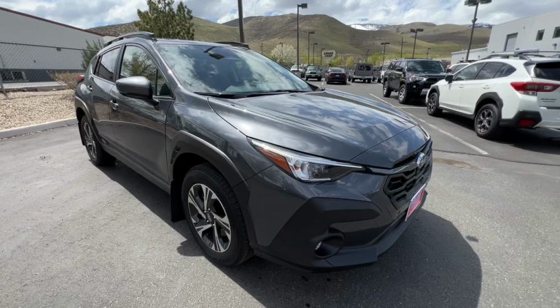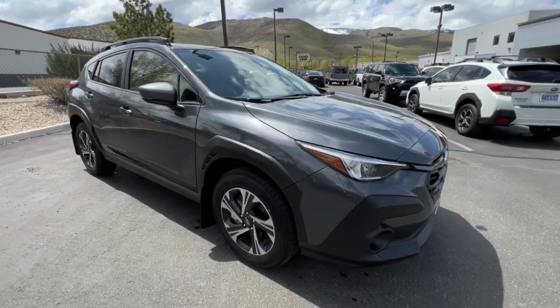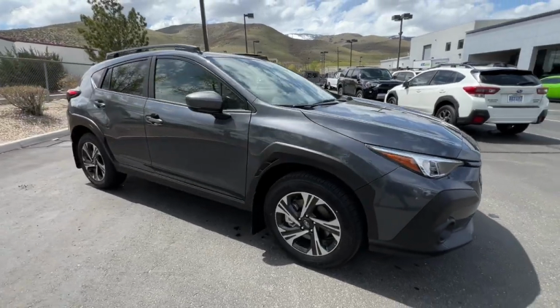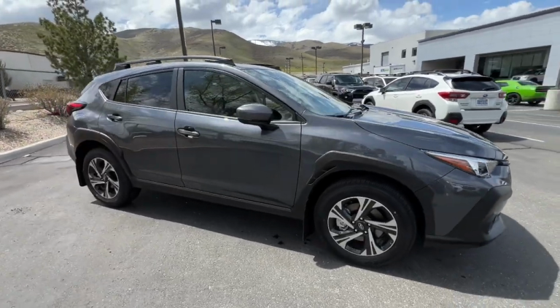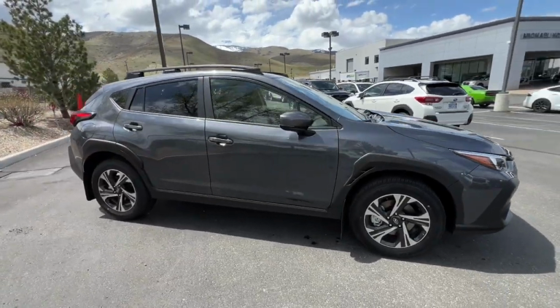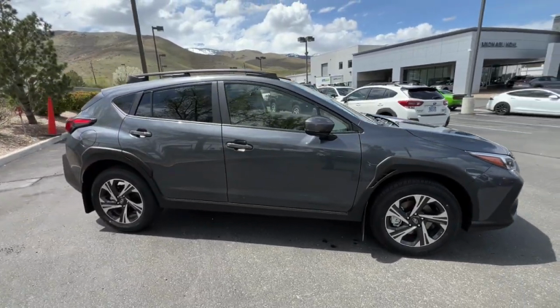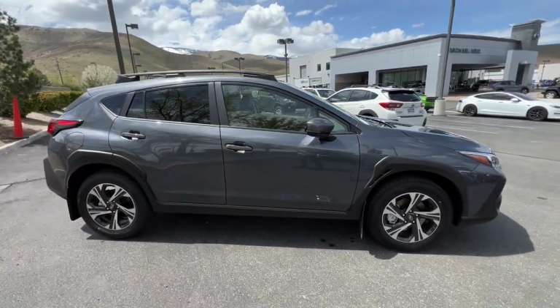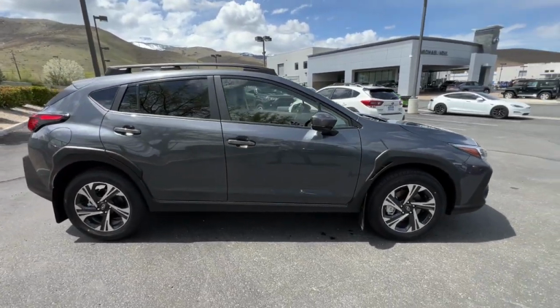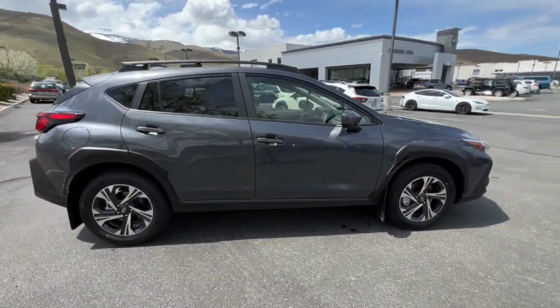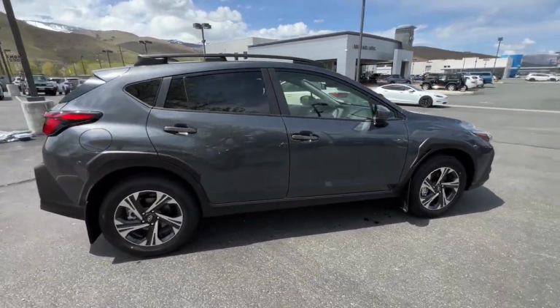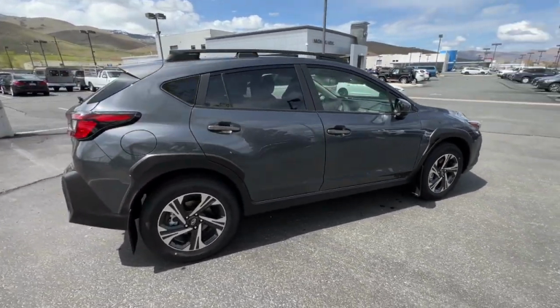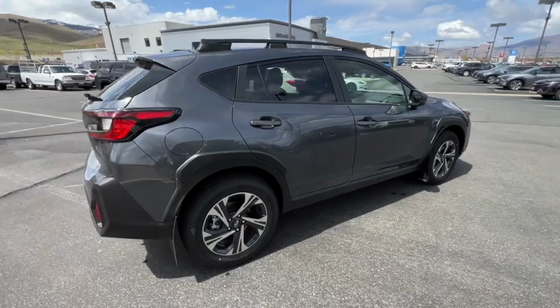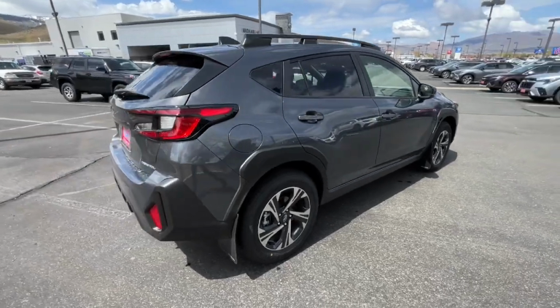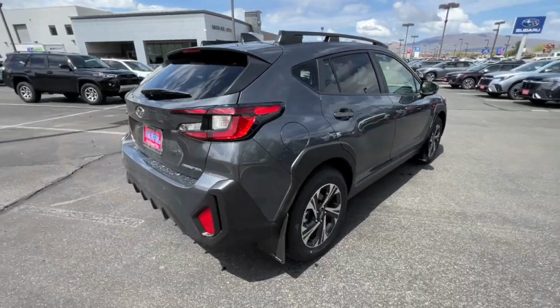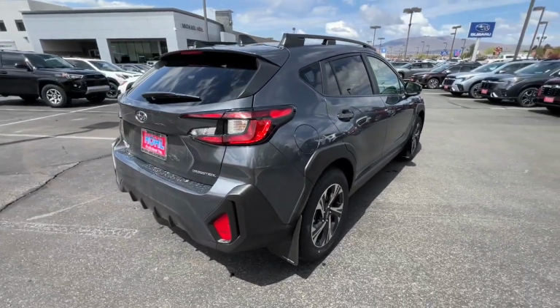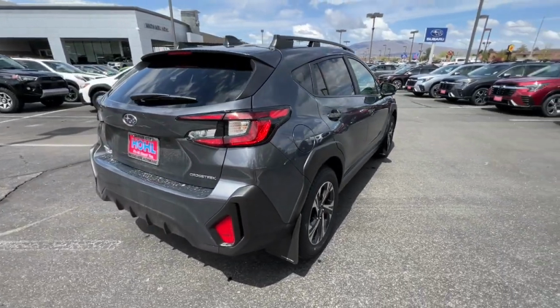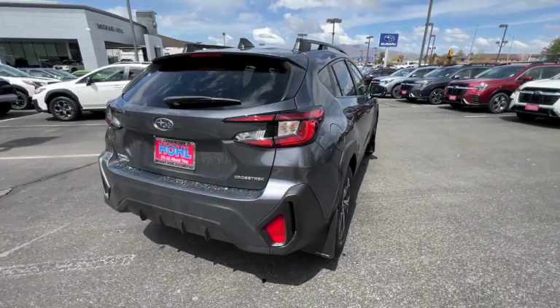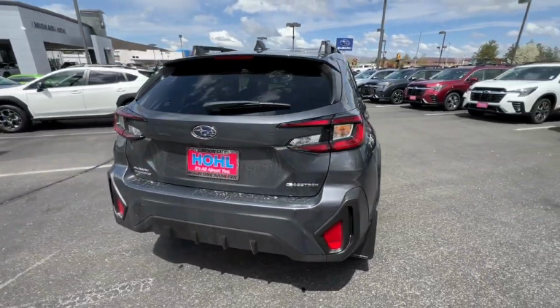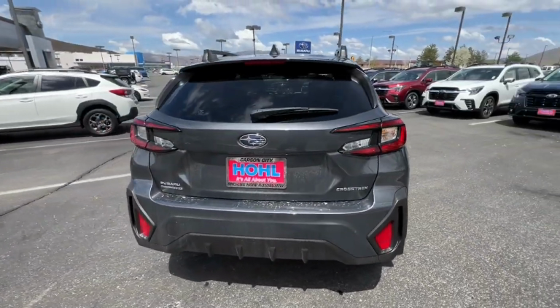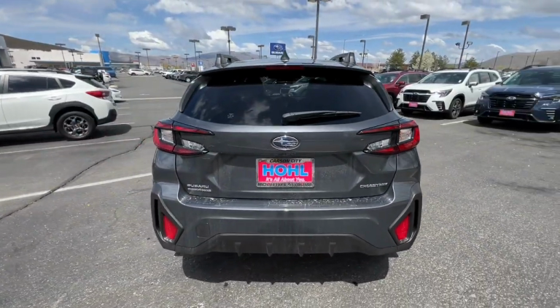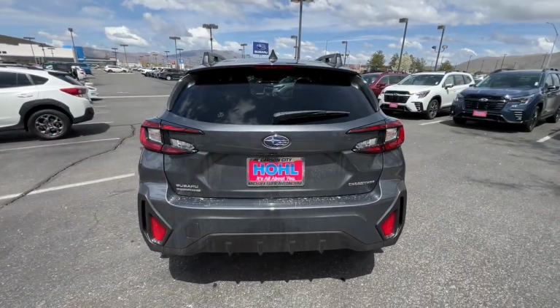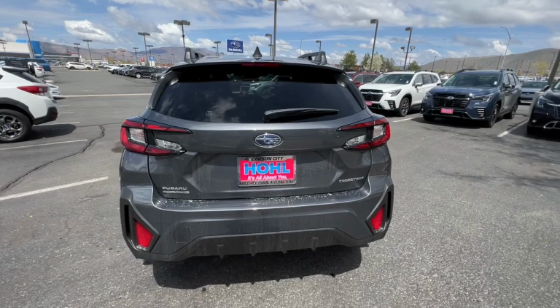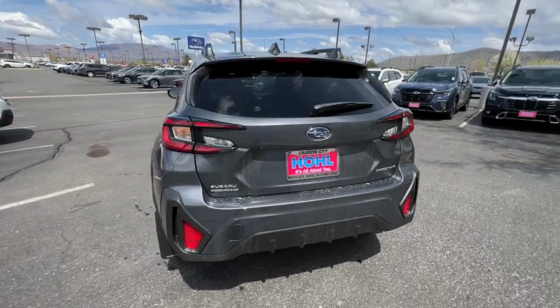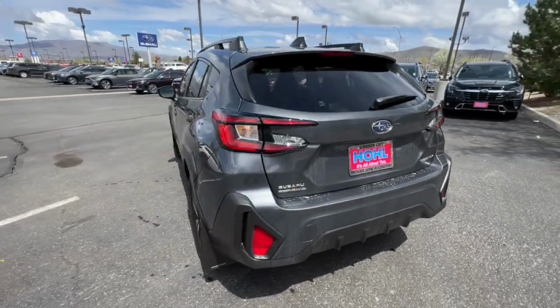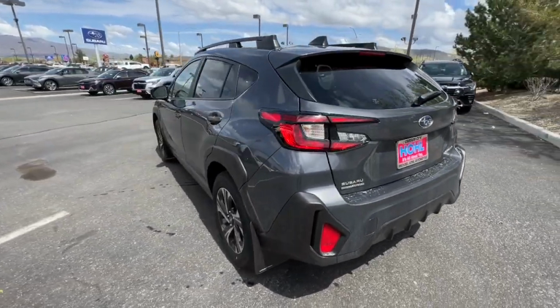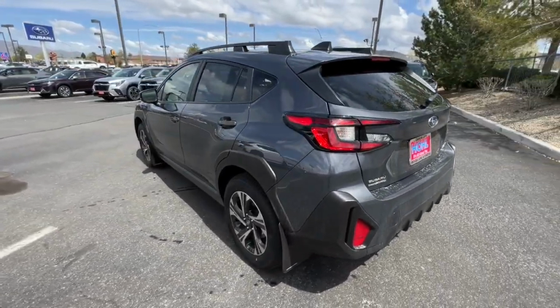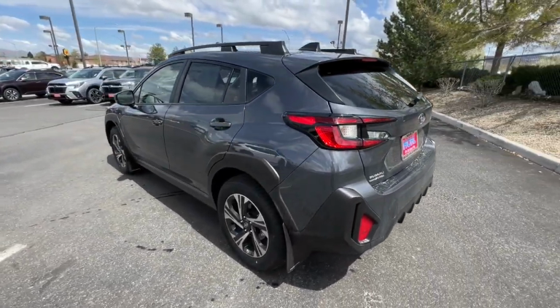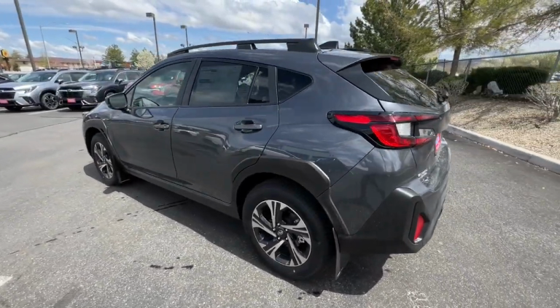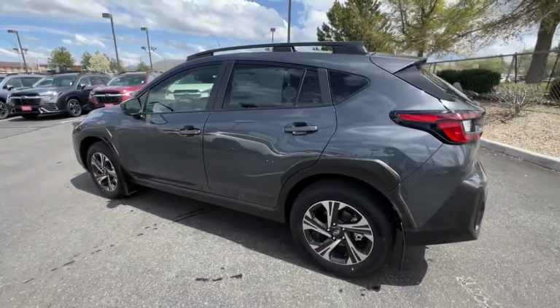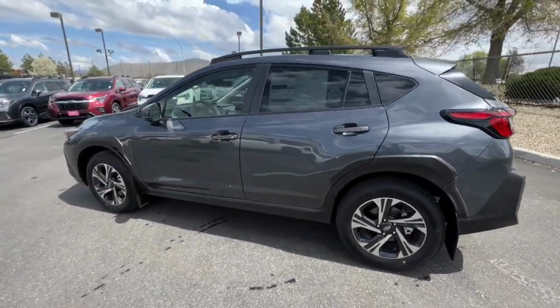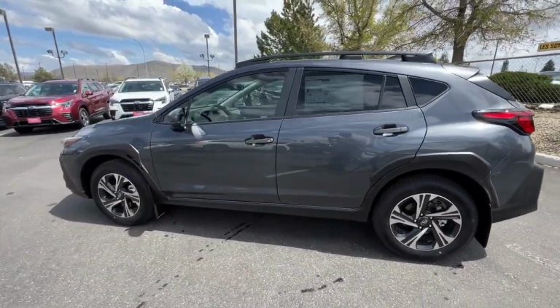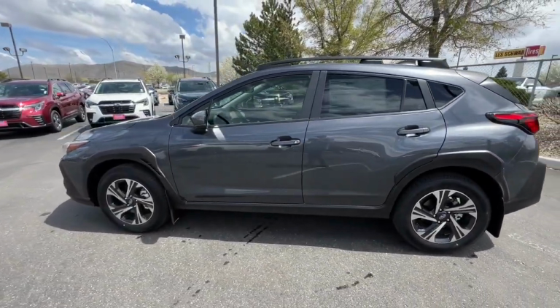You just found the 2024 Subaru Crosstrek. This ruggedly styled Crosstrek delivers peace of mind wherever the road may lead. From its all-weather capability to its high marks for safety, this compact crossover inspires confidence.